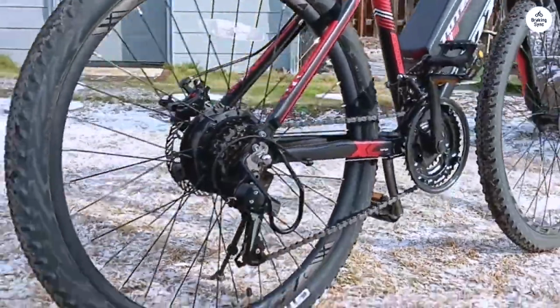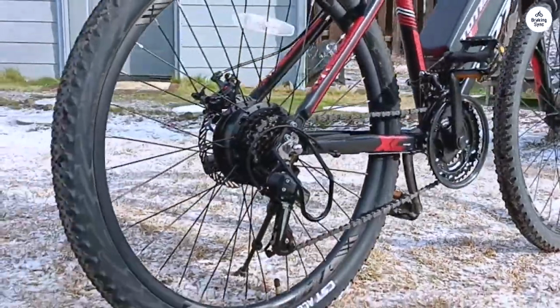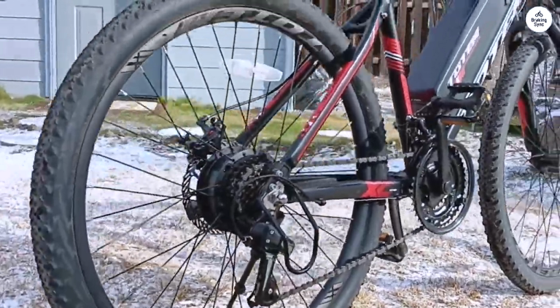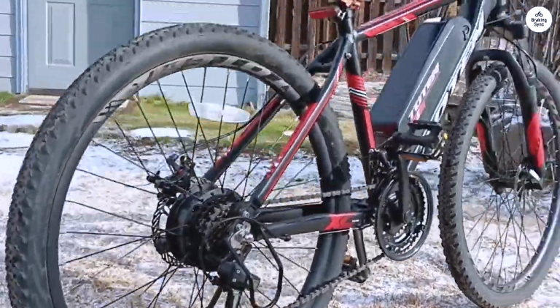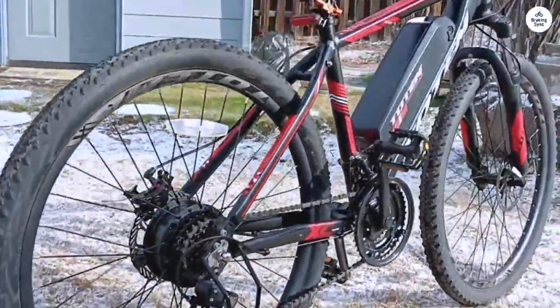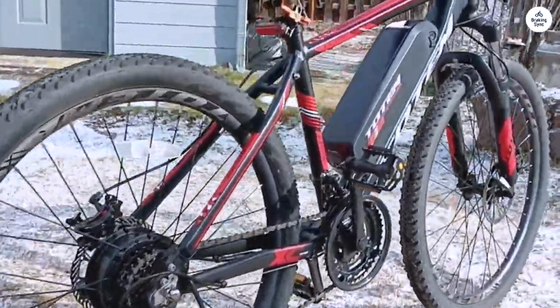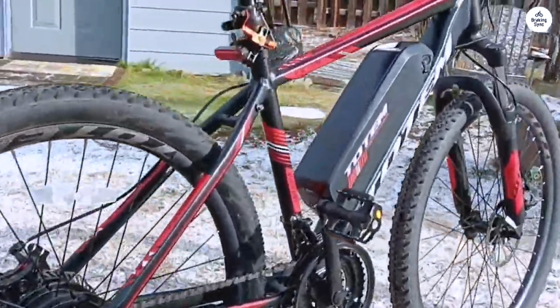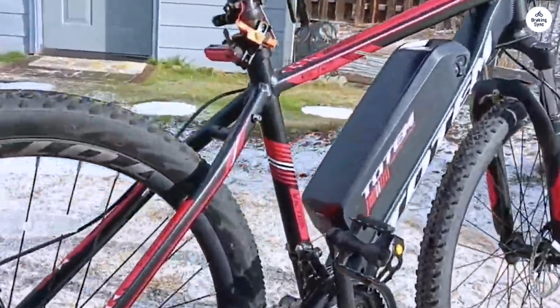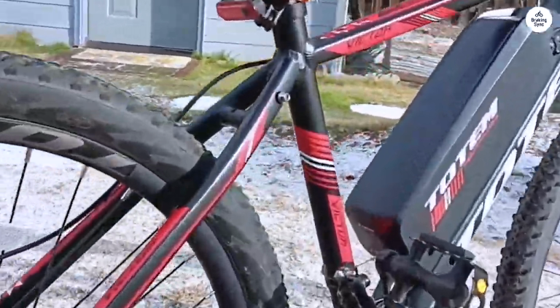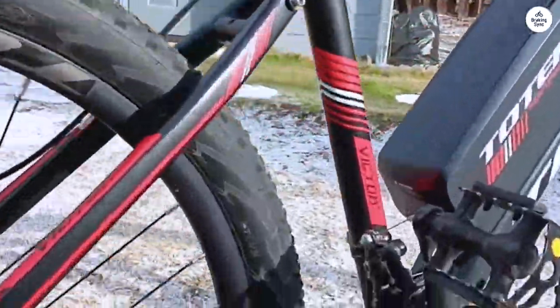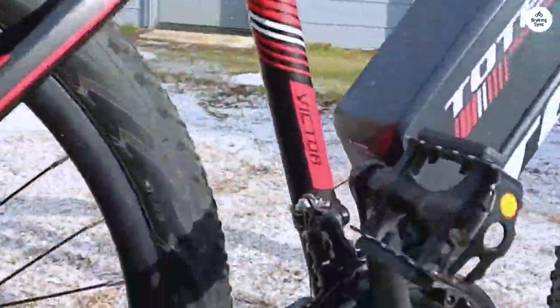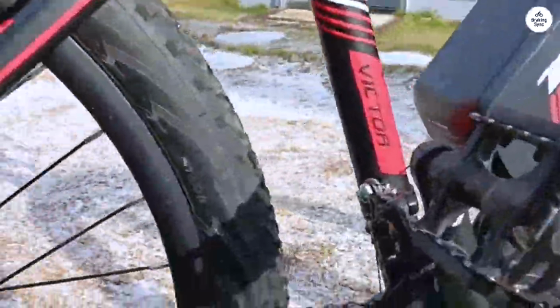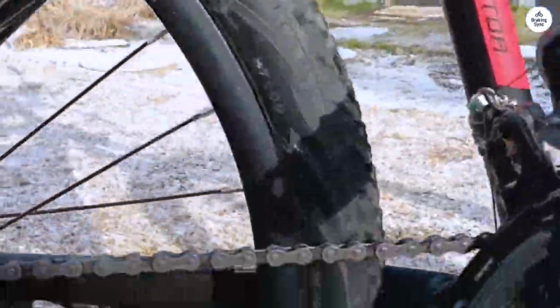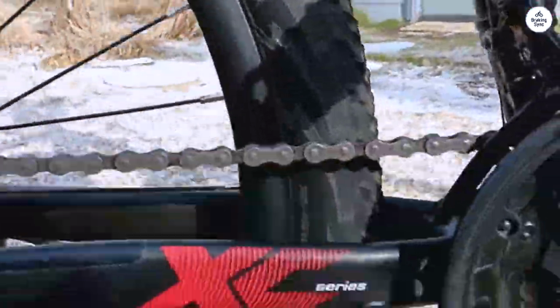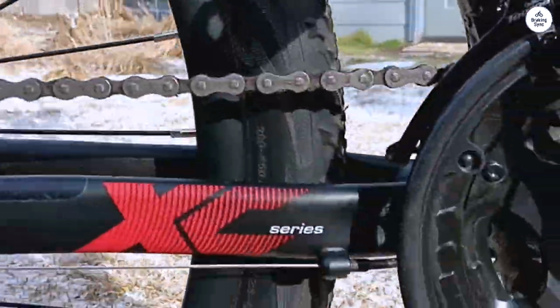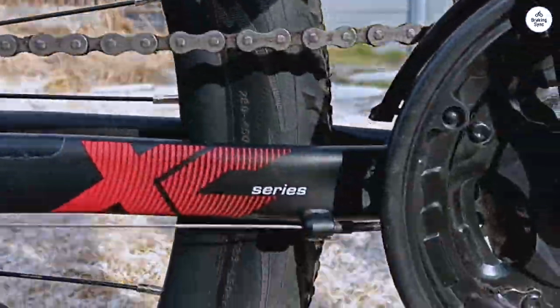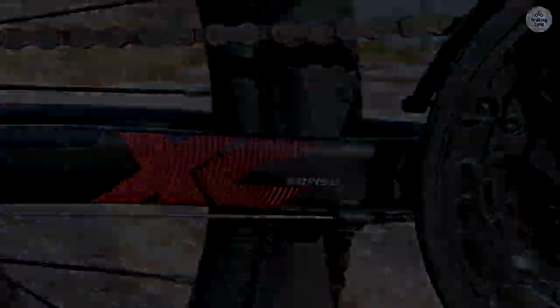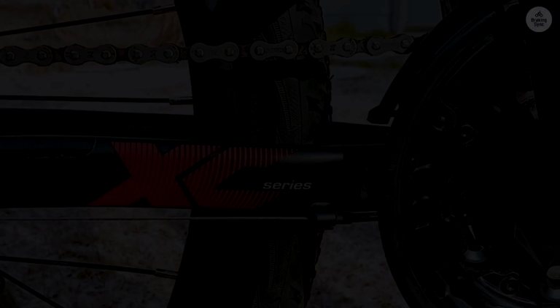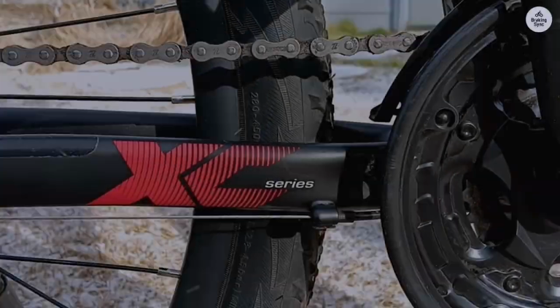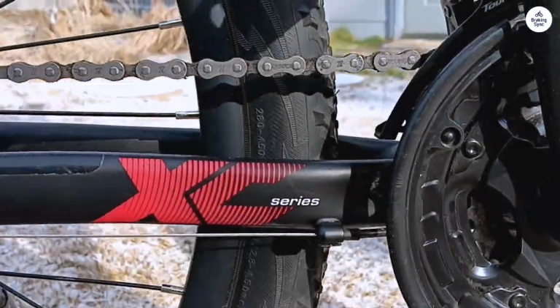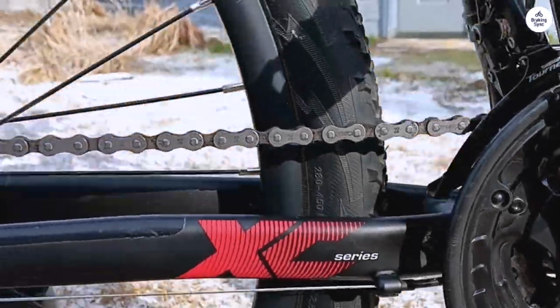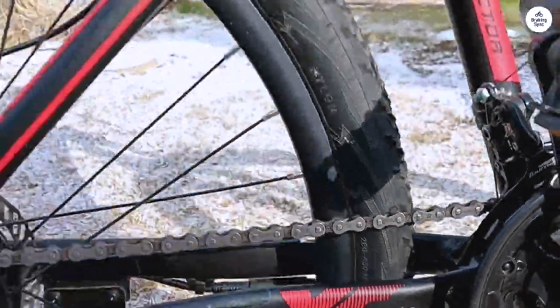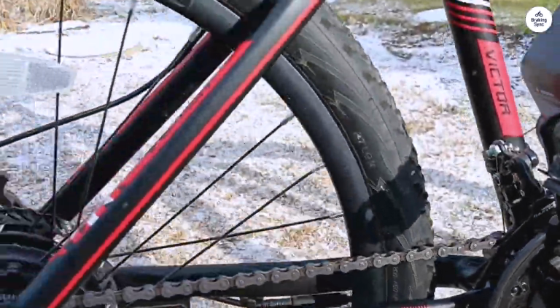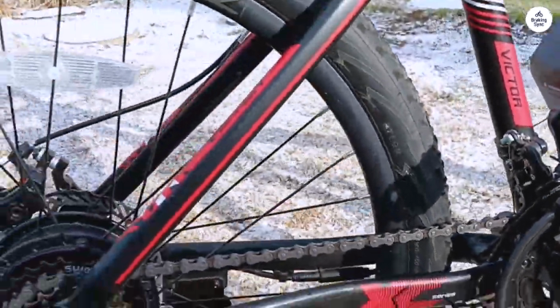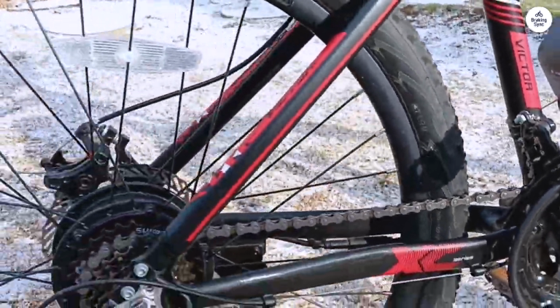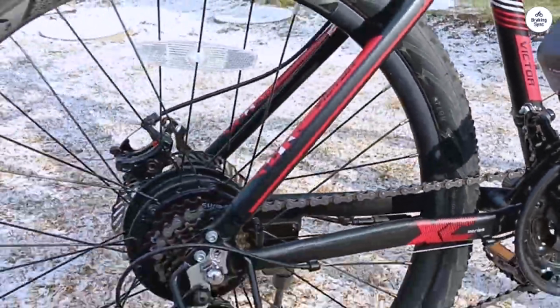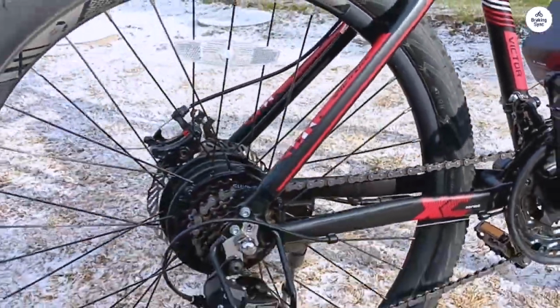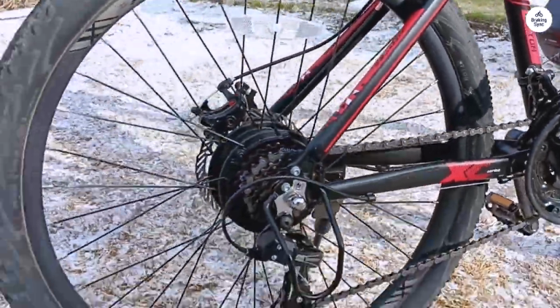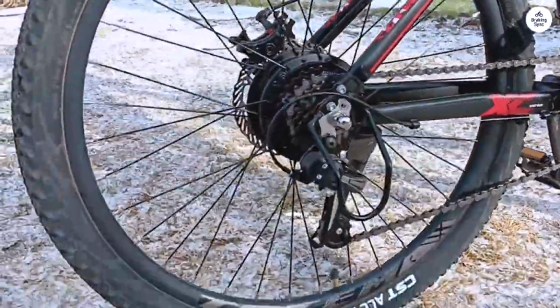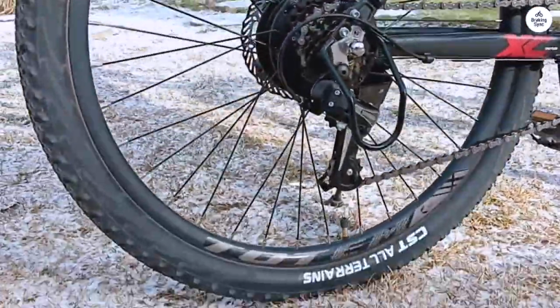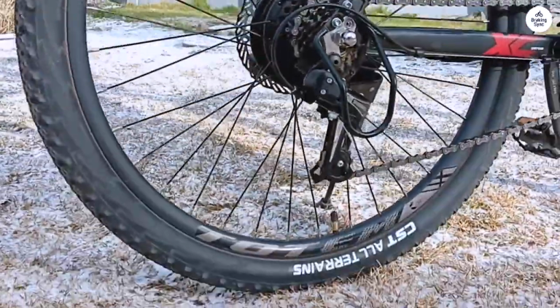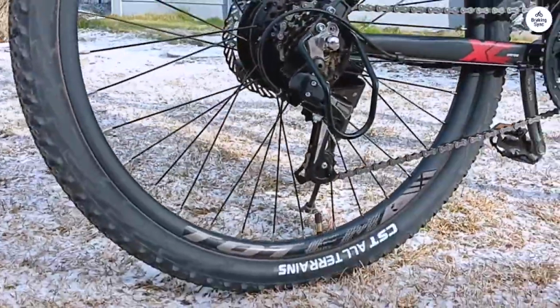Assembling the bike was a breeze thanks to the clear instructions and diagrams provided. Despite taking my time, I managed to put it together in less than 90 minutes.